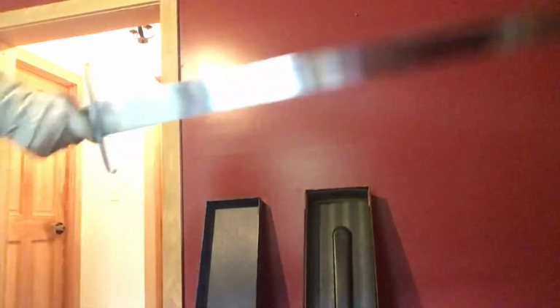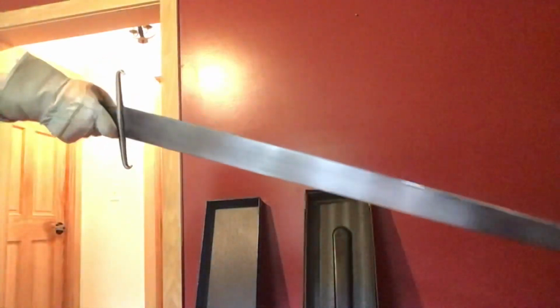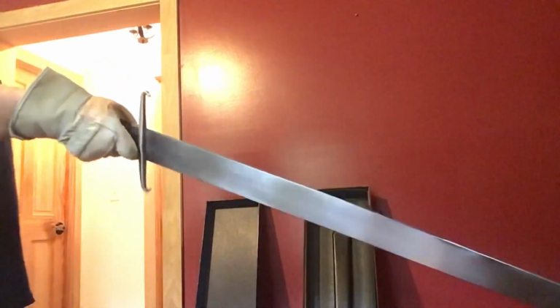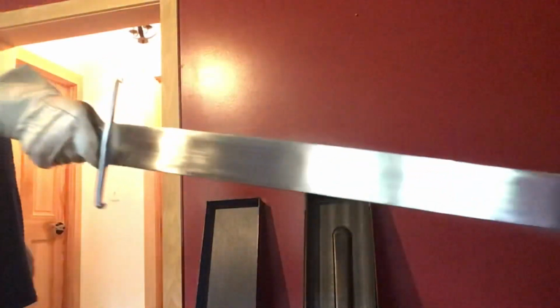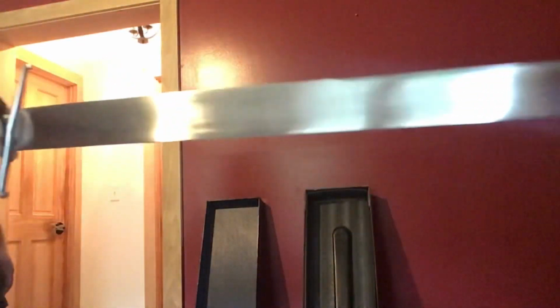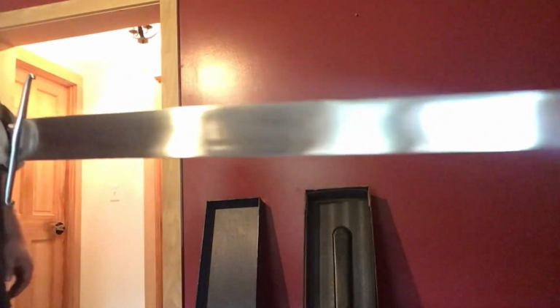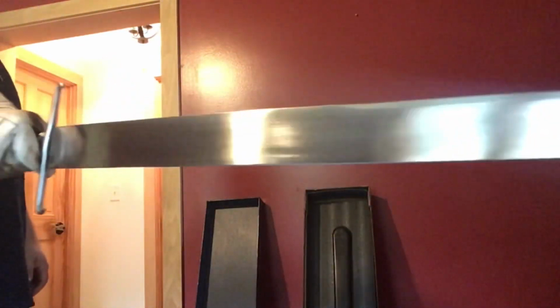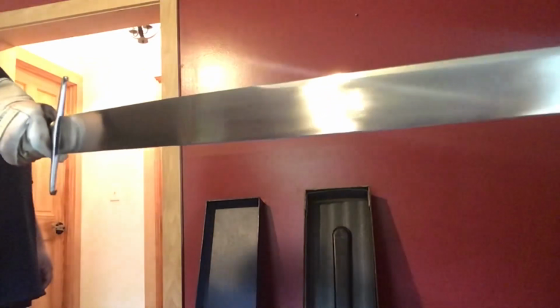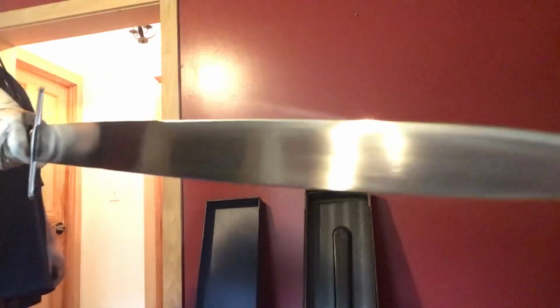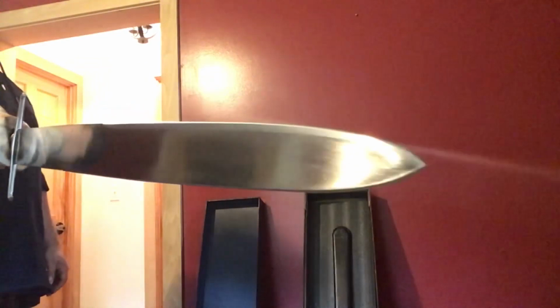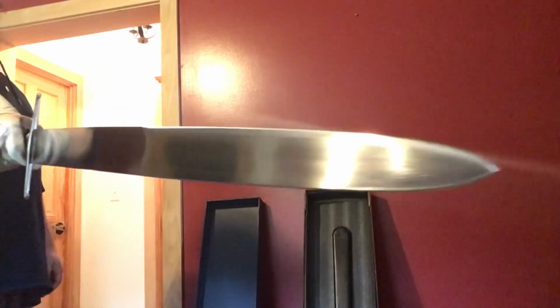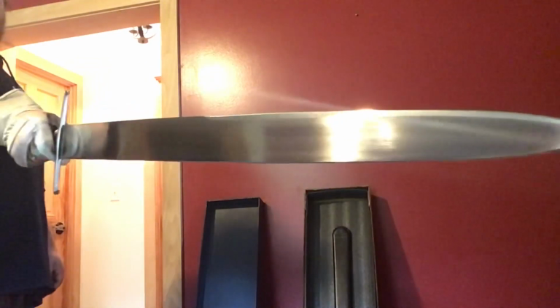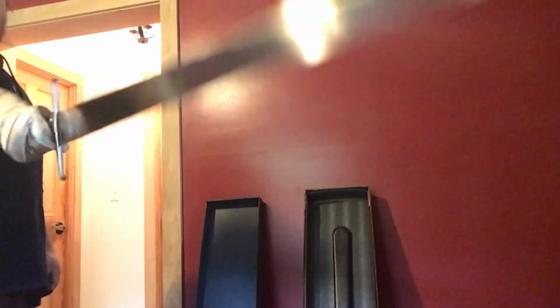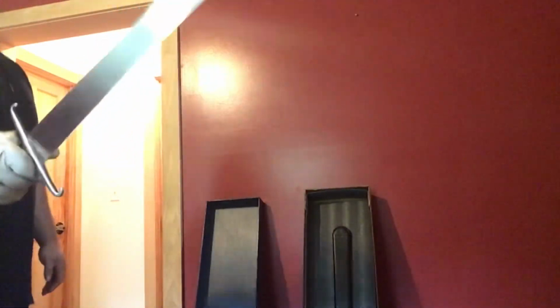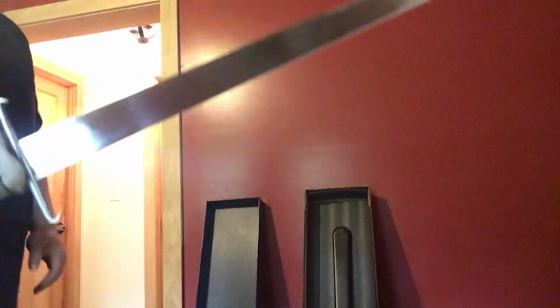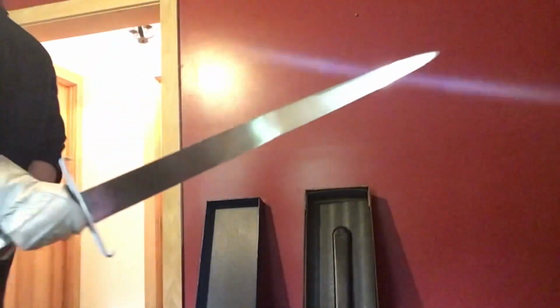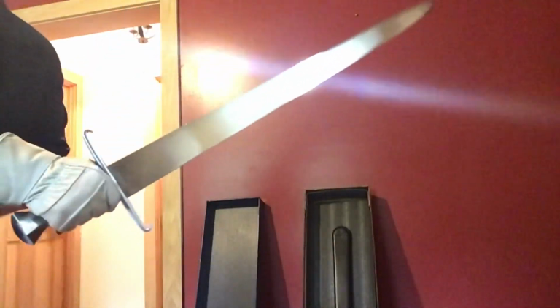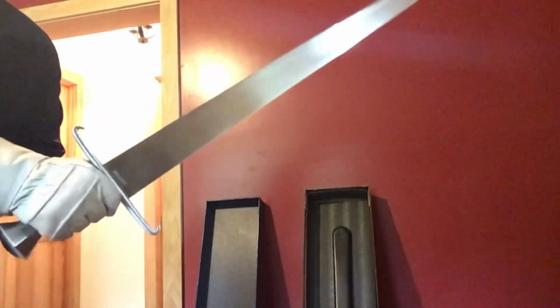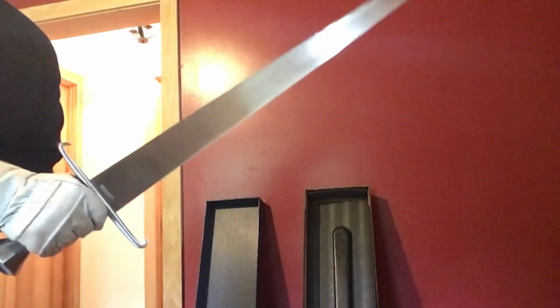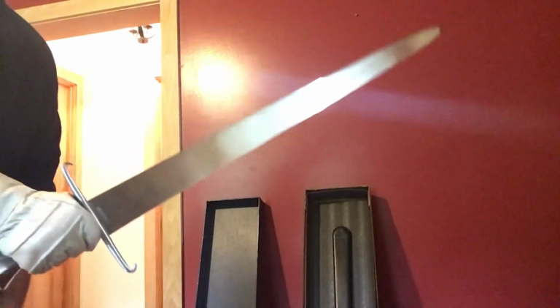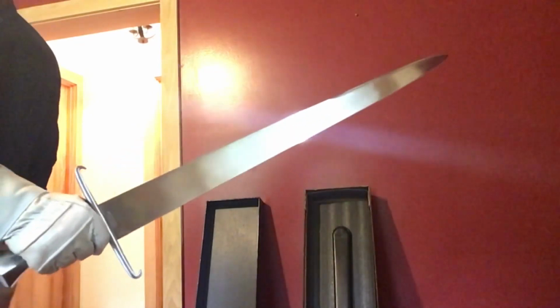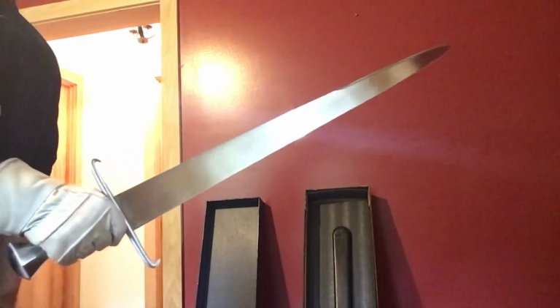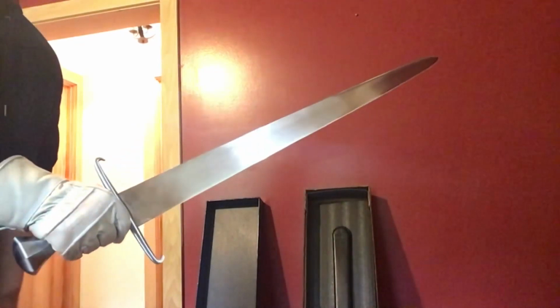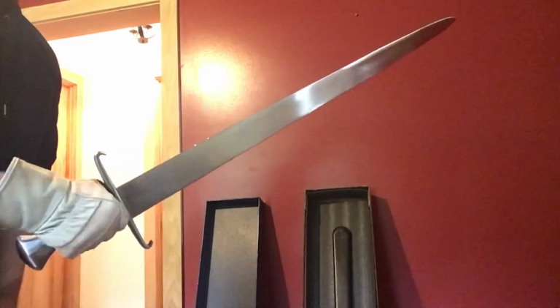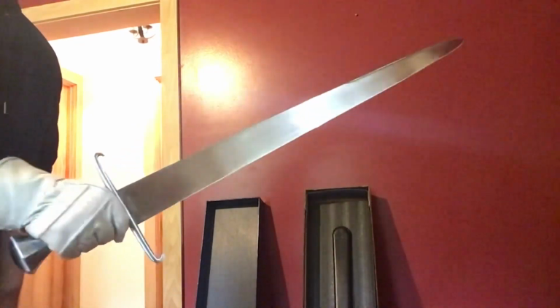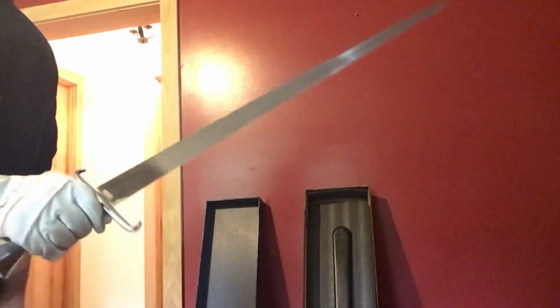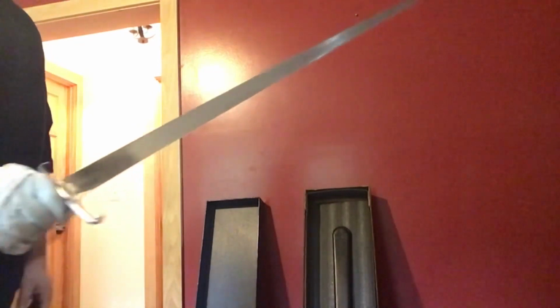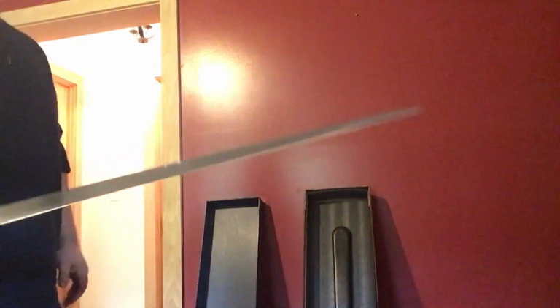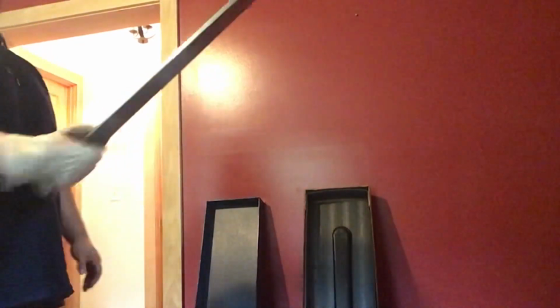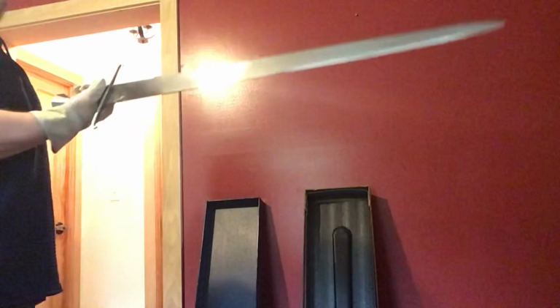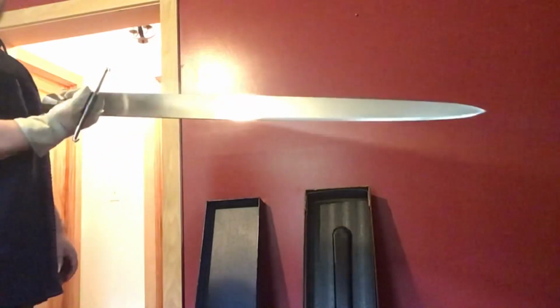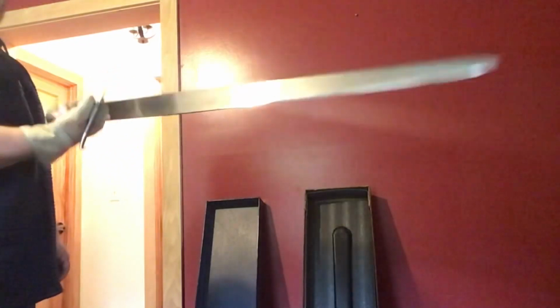I'm definitely going to have to get it out and cut with it. It feels like it would be a nice cutter.